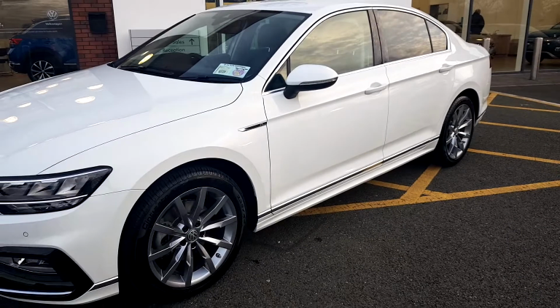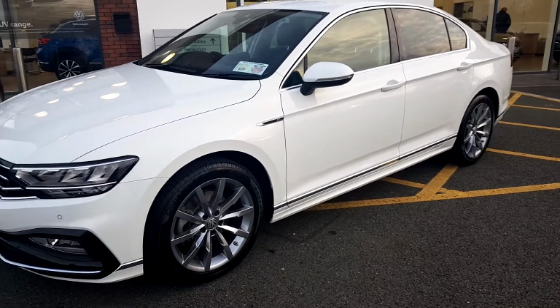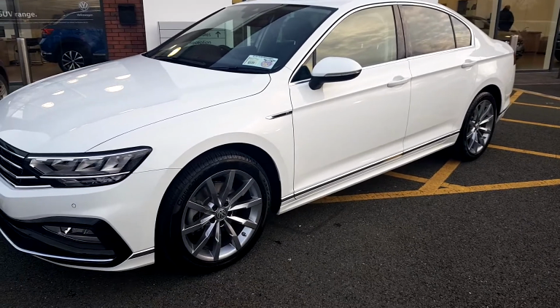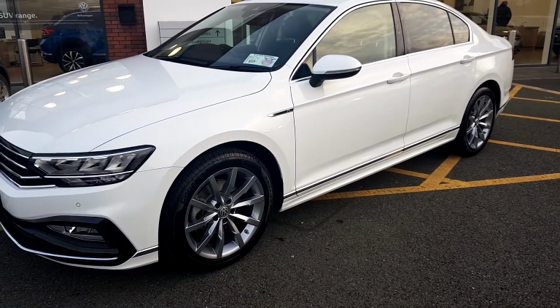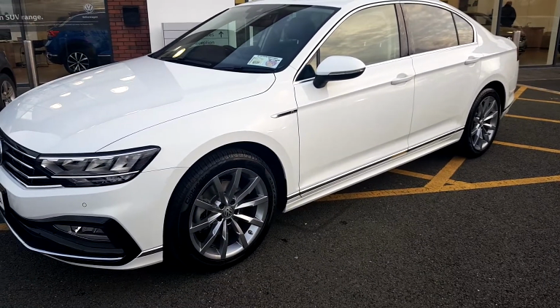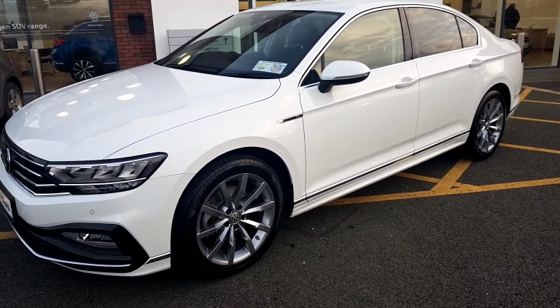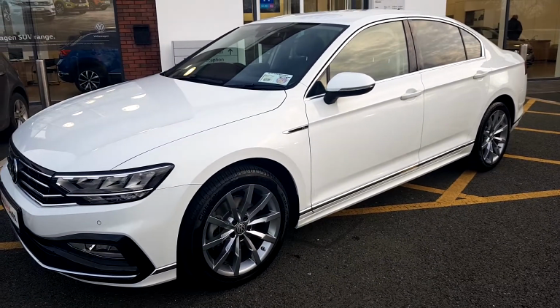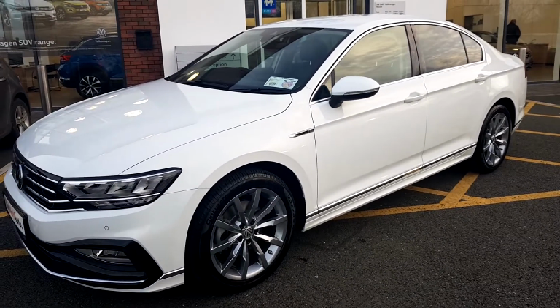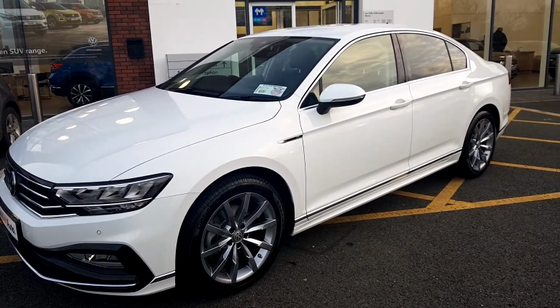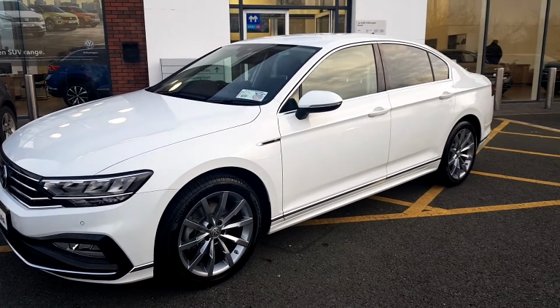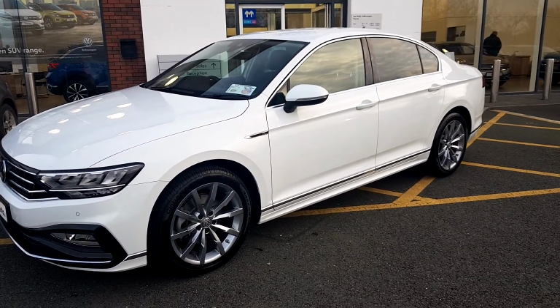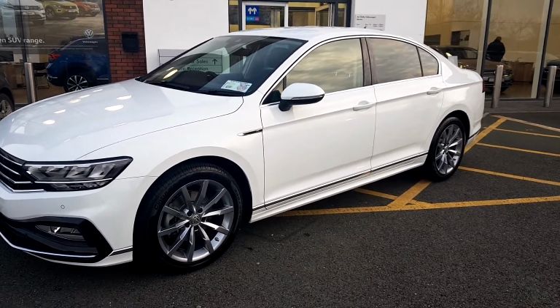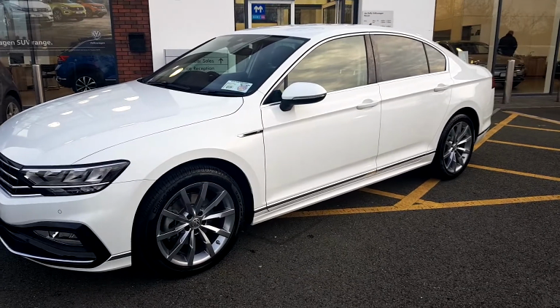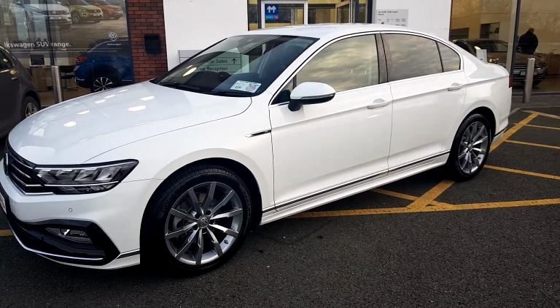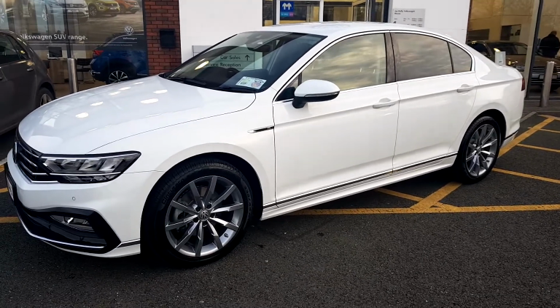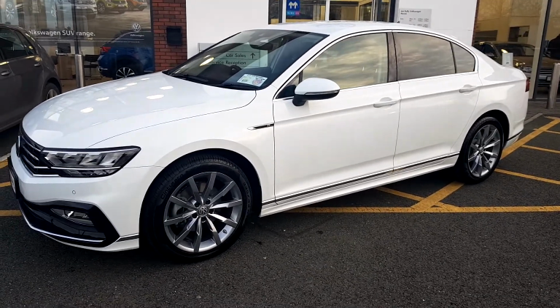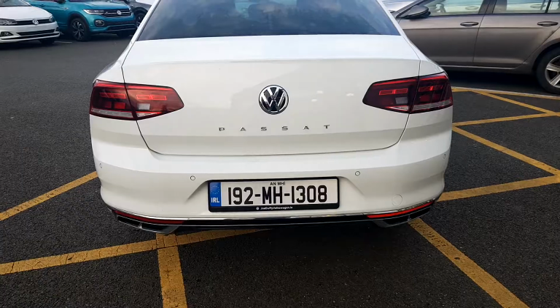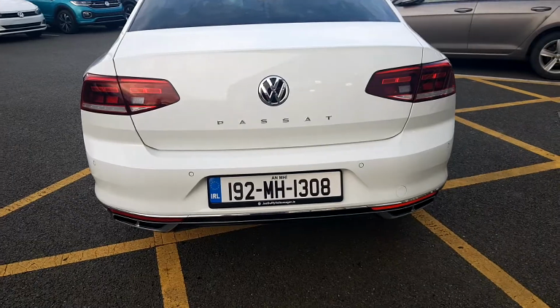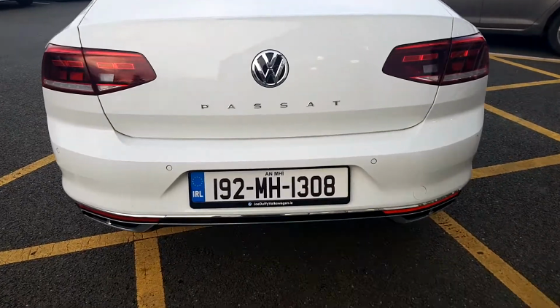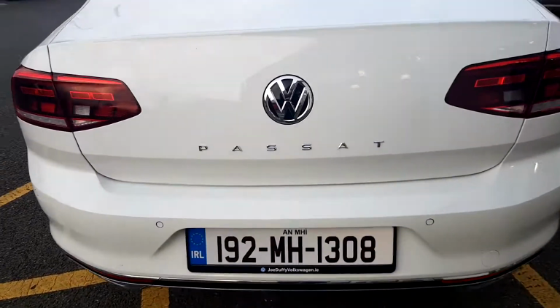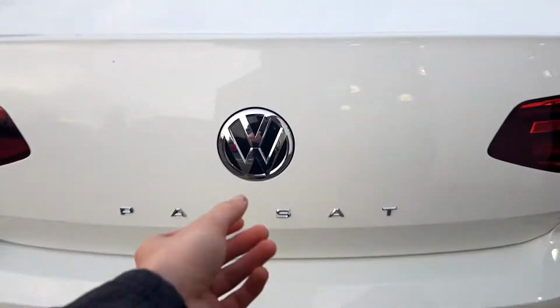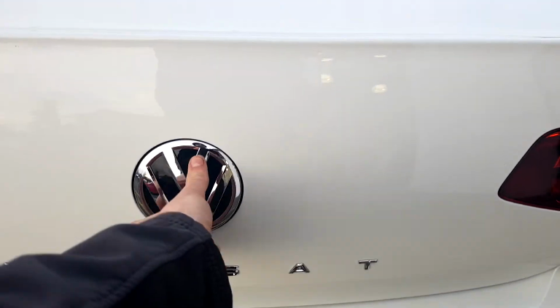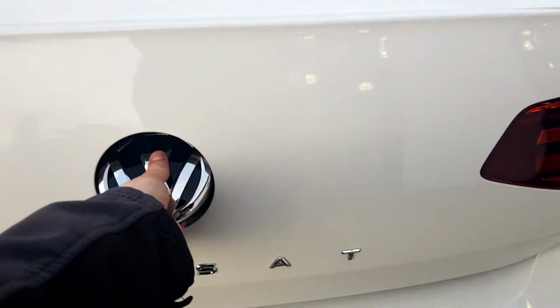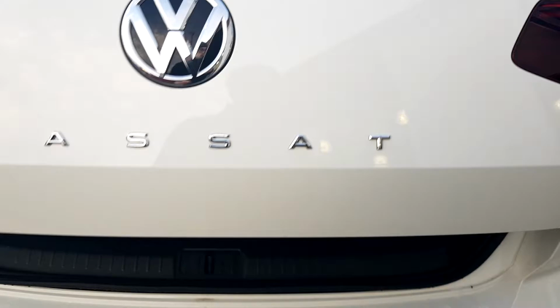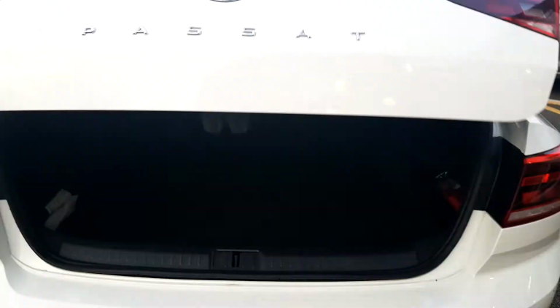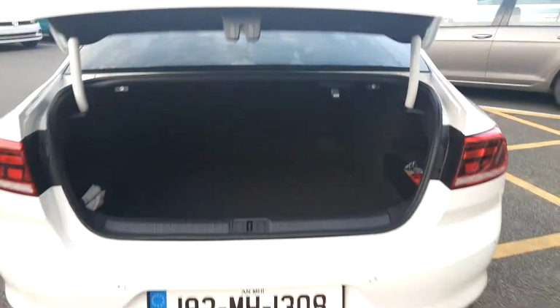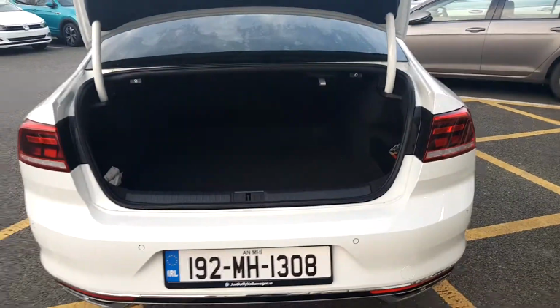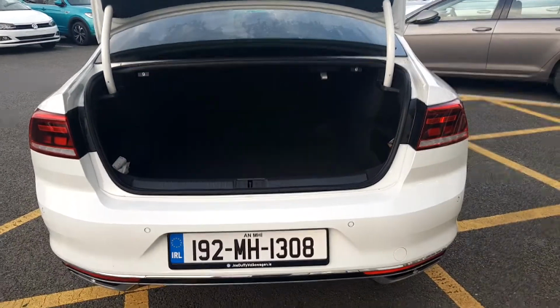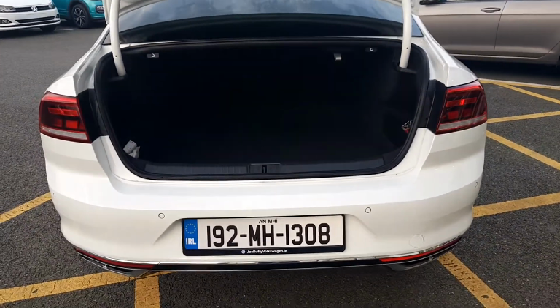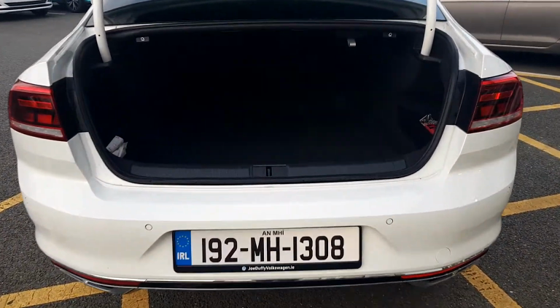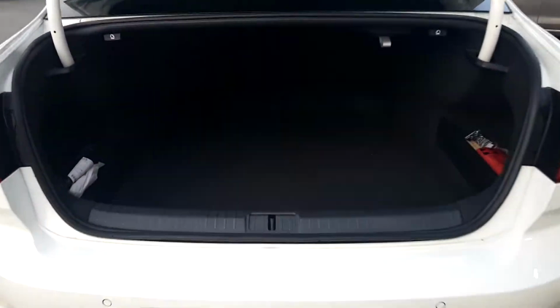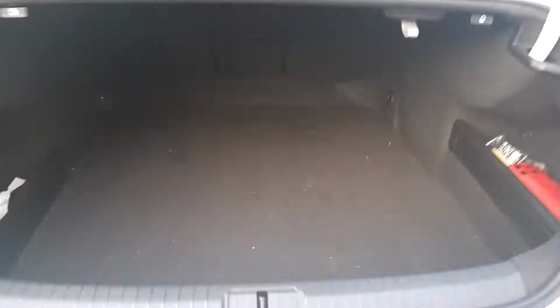This car is only 270 euro a year to tax. It also has privacy glass at the back, and as we get to the back we can see it's fitted with an electronic tailgate.